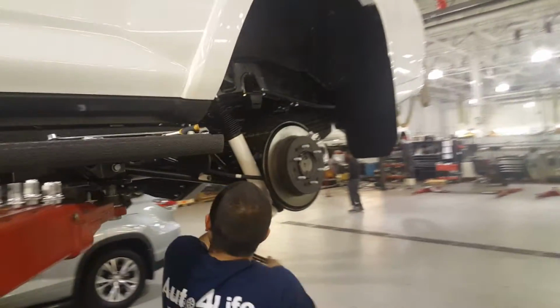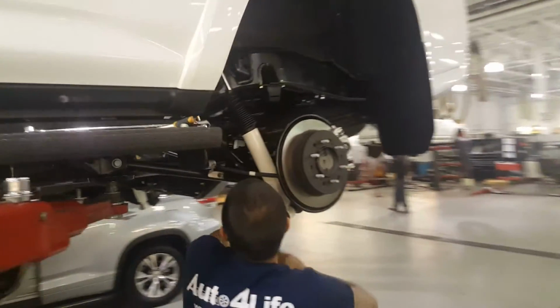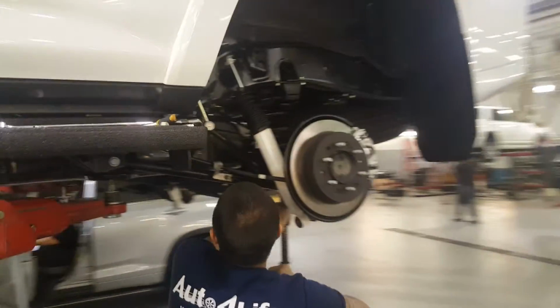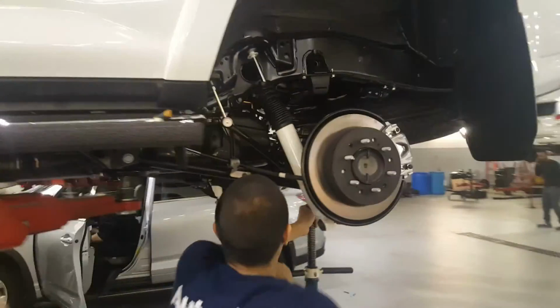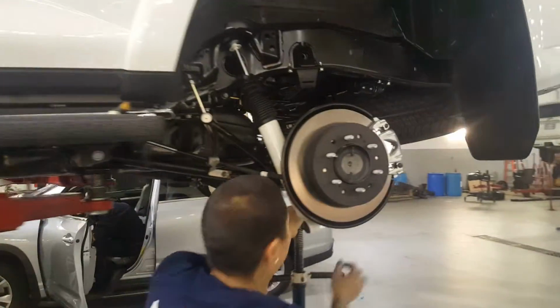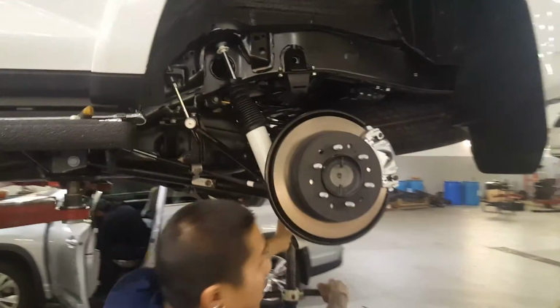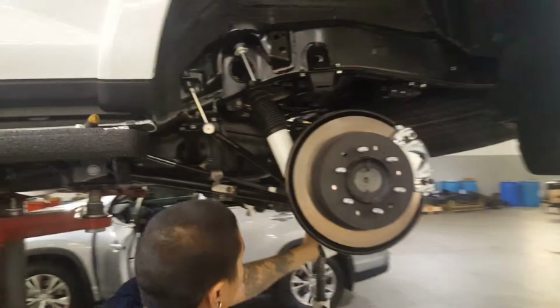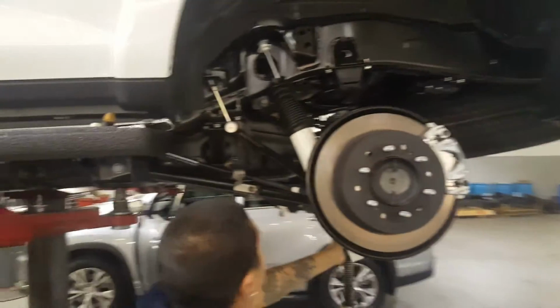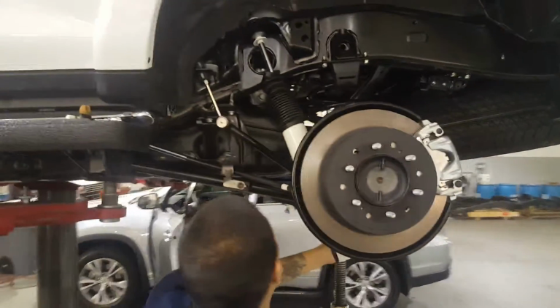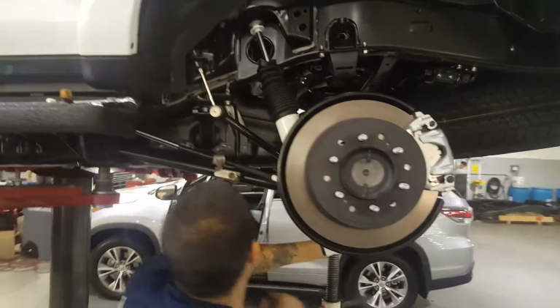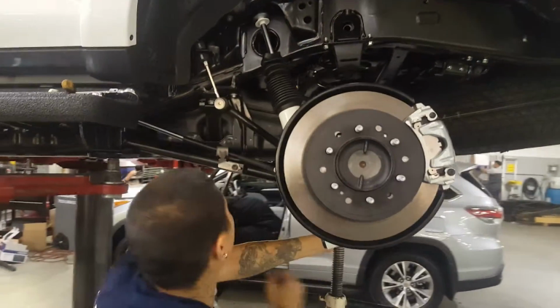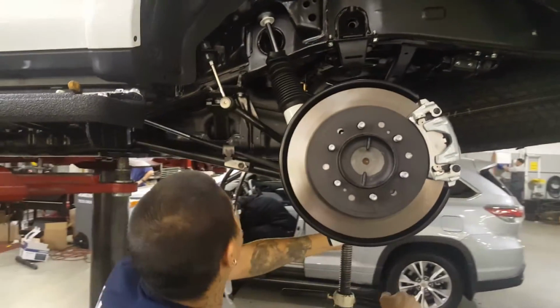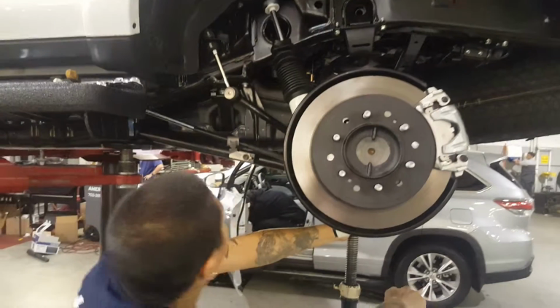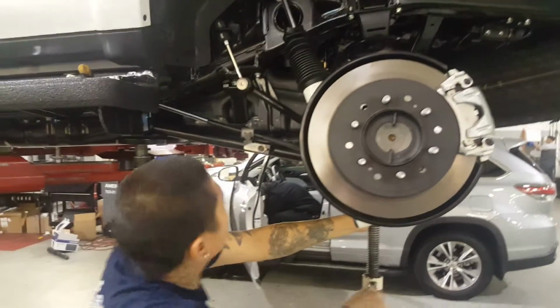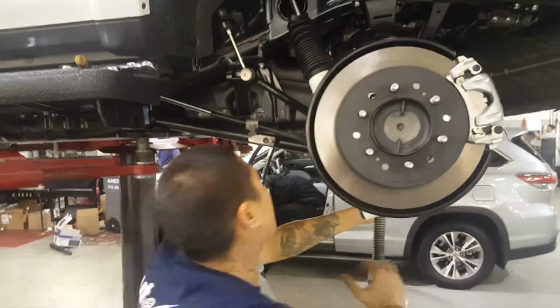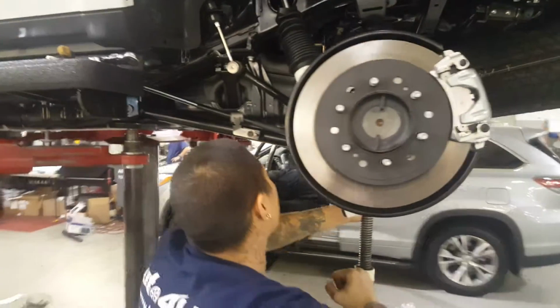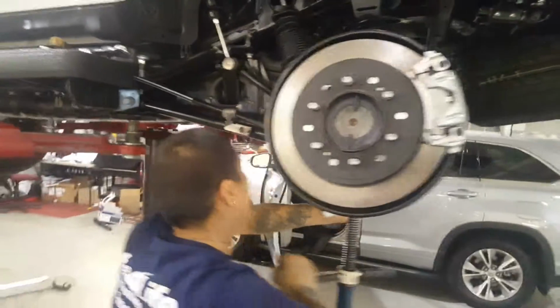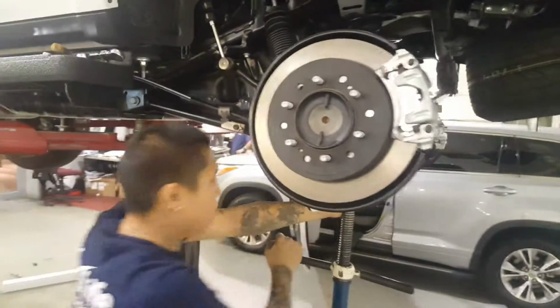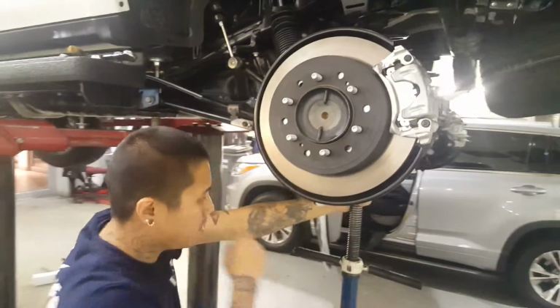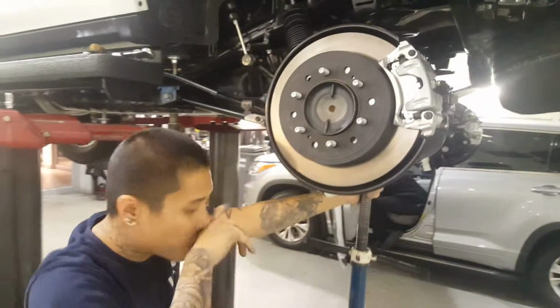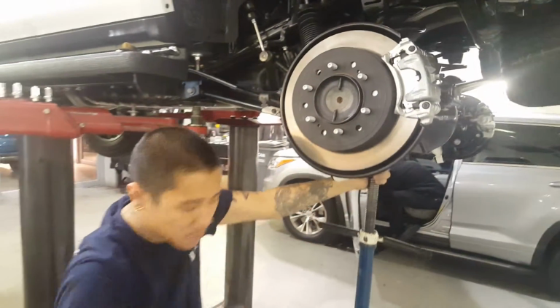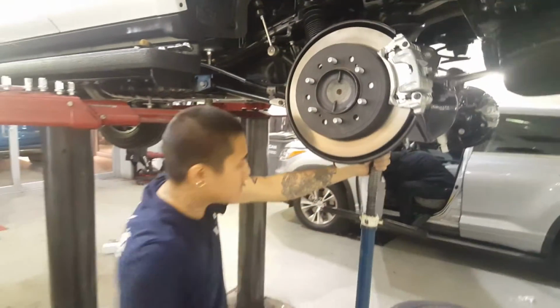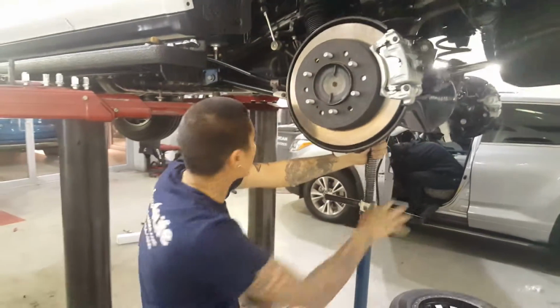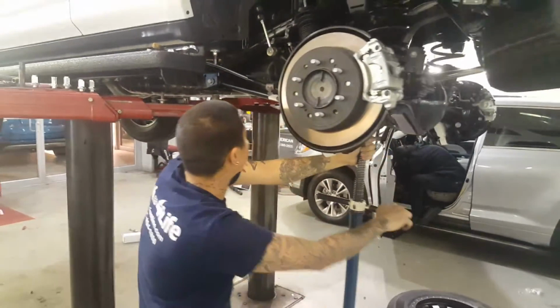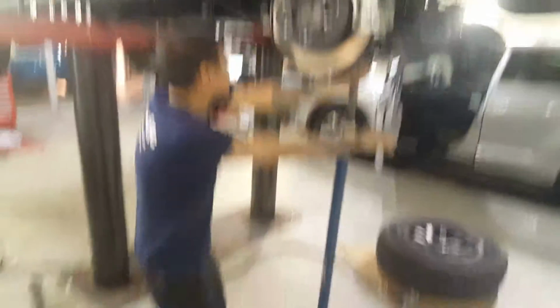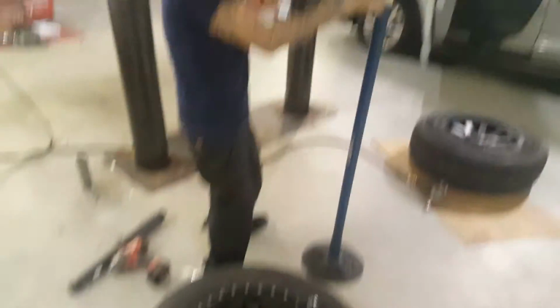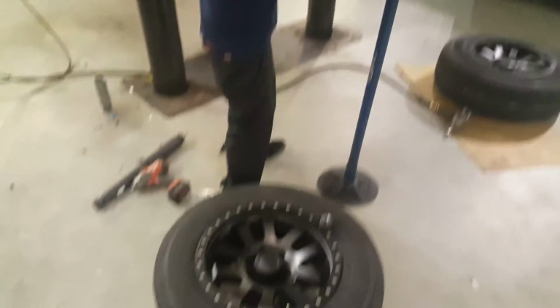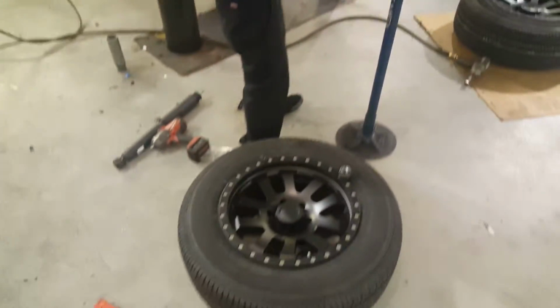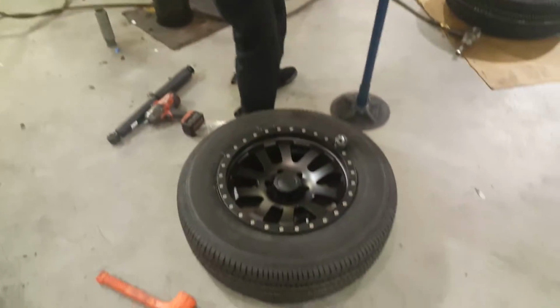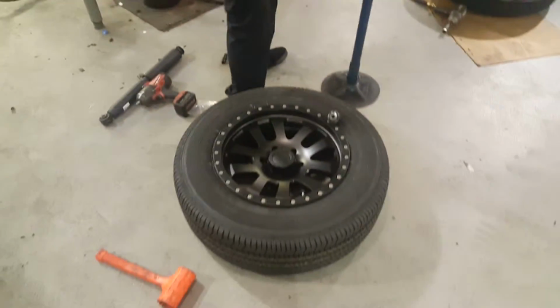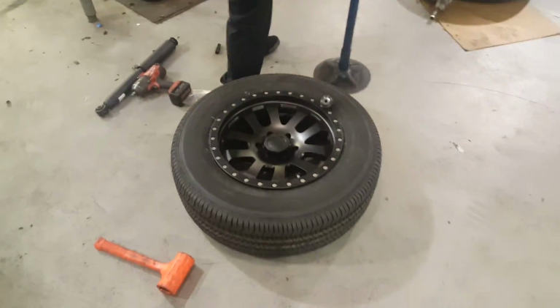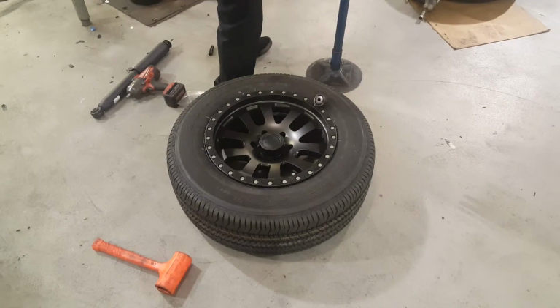We're doing a 3 inch lift kit in the front, 2 inch lift kit in the rear, new wheels, new tires, and a bunch of other accessories.